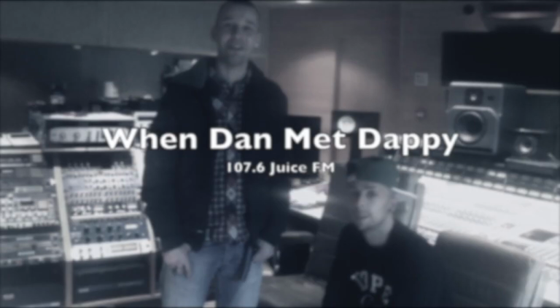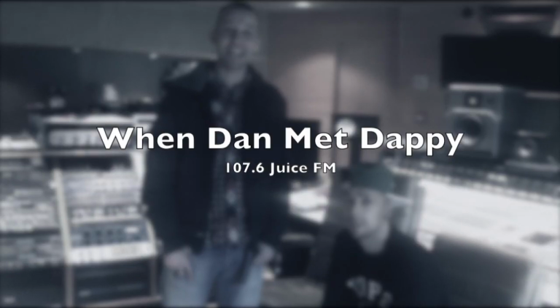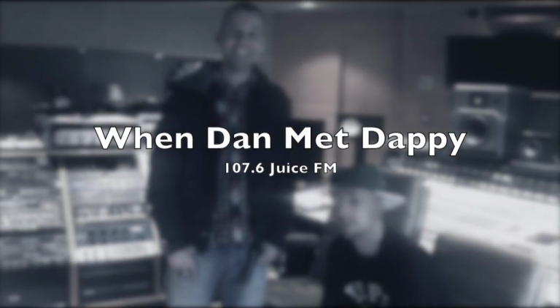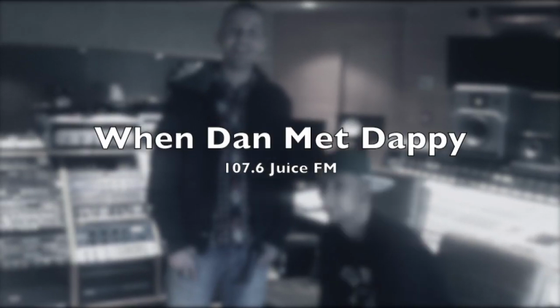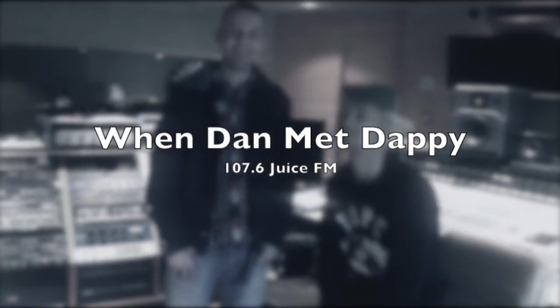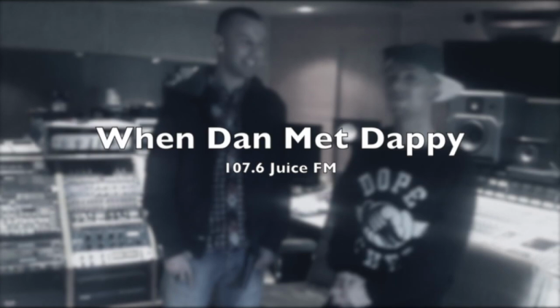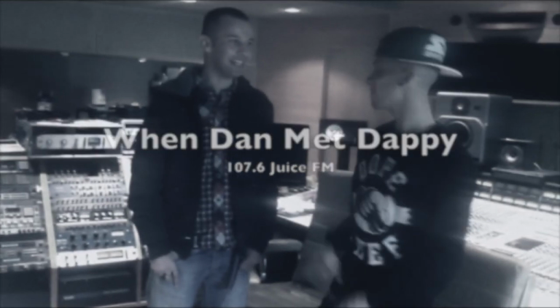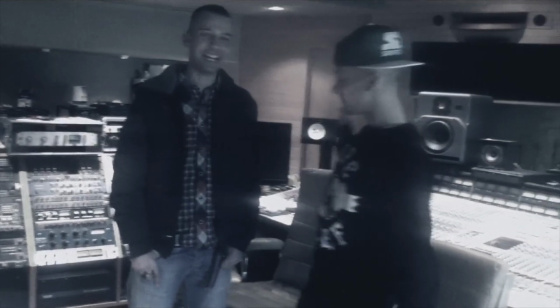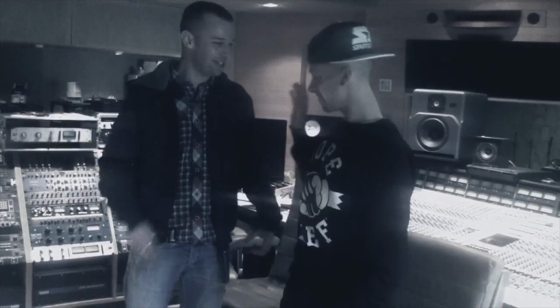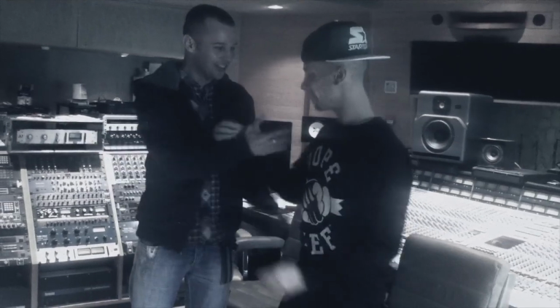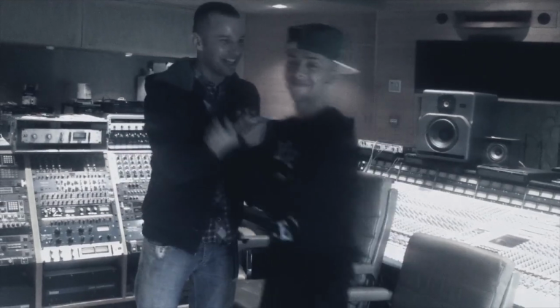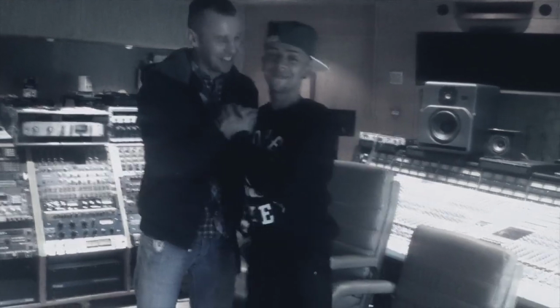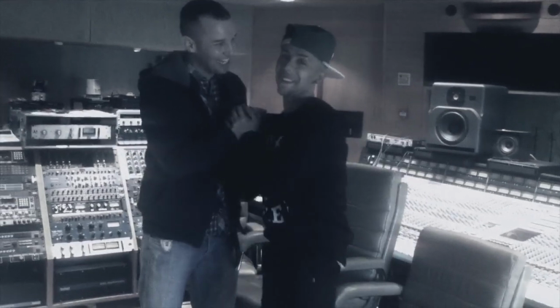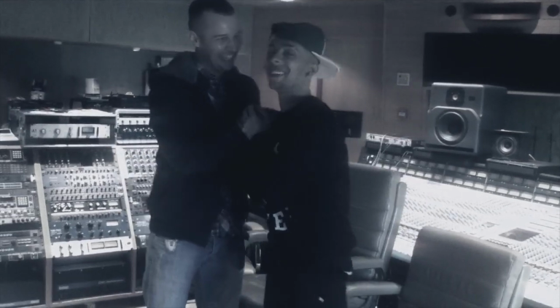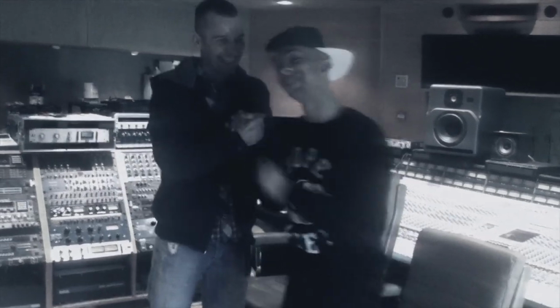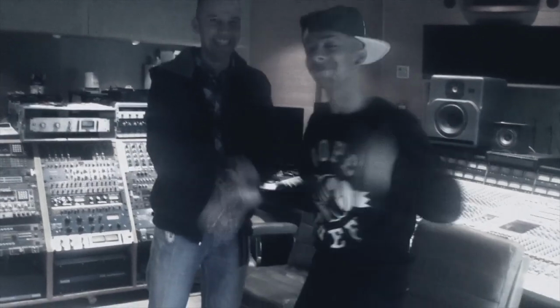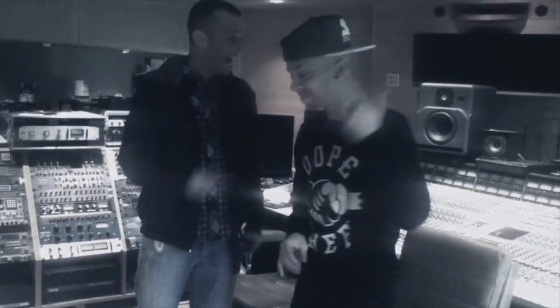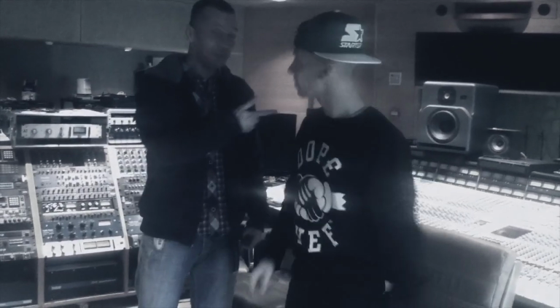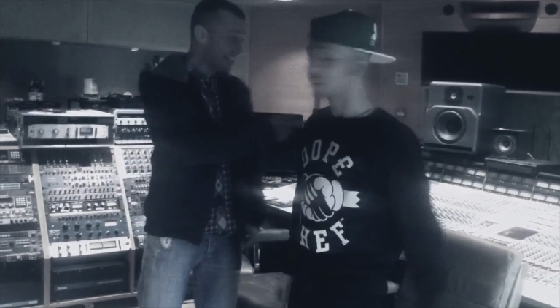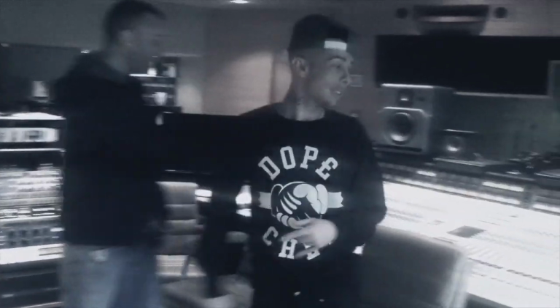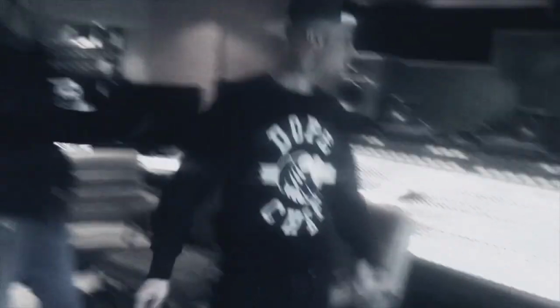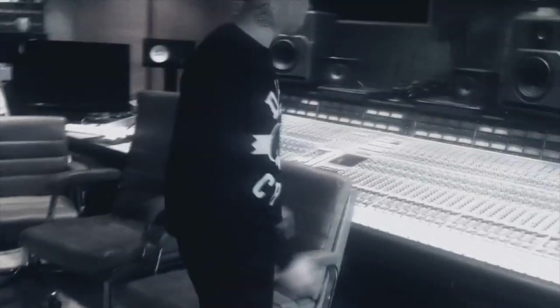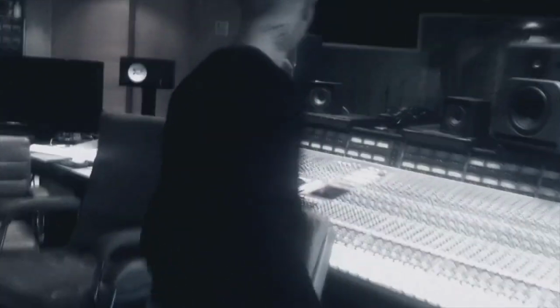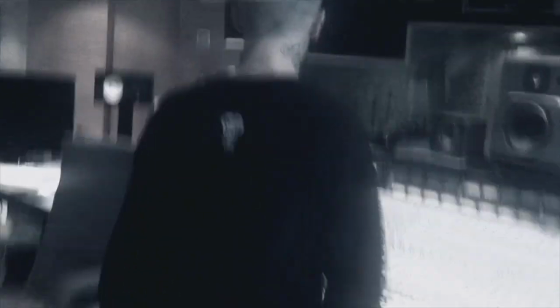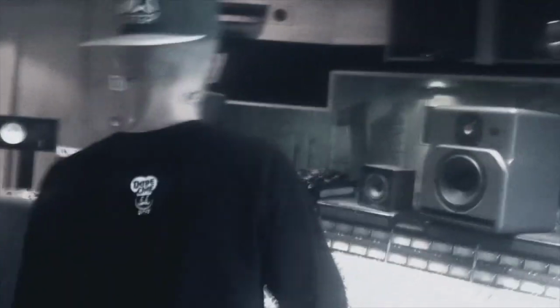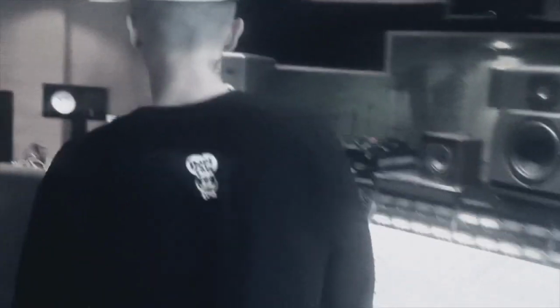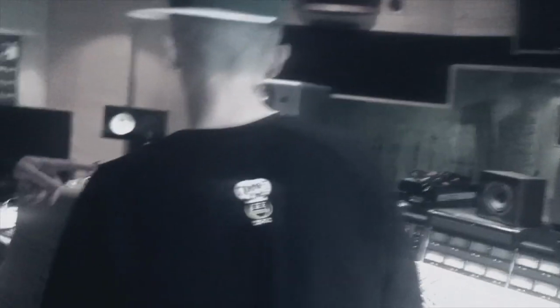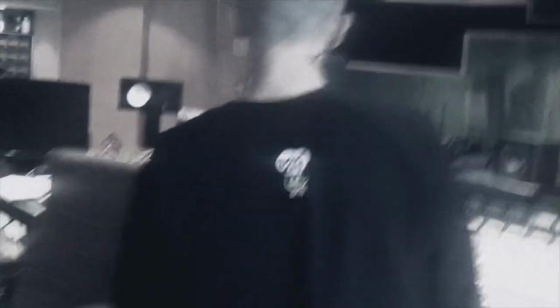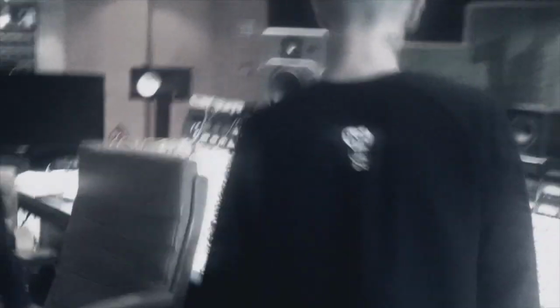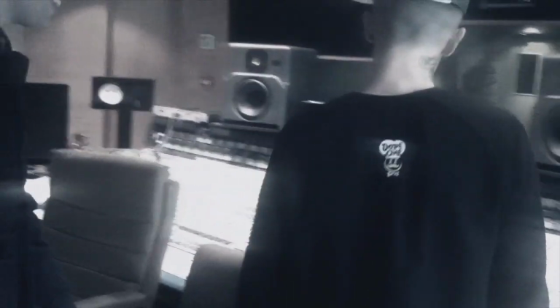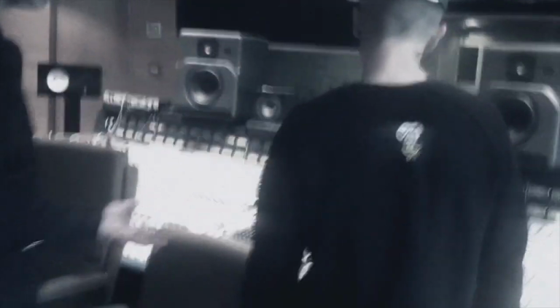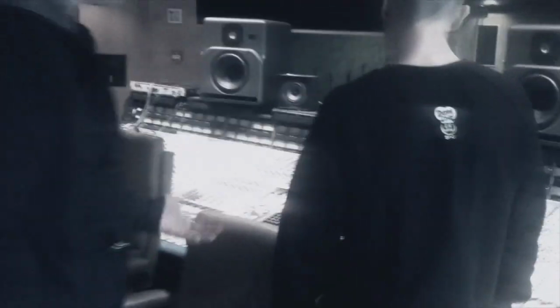Hello, I'm Dan, down here with Daffy at his studios. How you doing mate? You're great. How good's this? Look at all these buttons. Daffy, tell me what these do because I haven't got a clue — I should know.